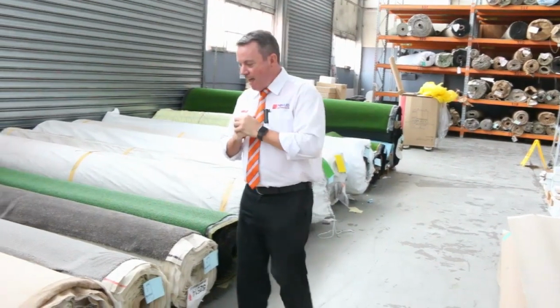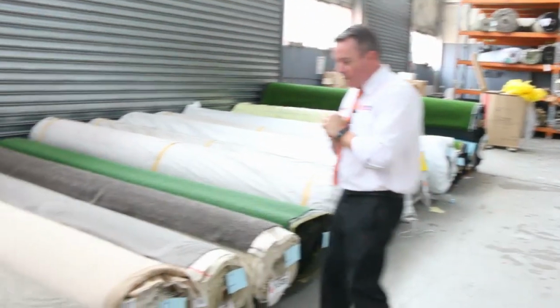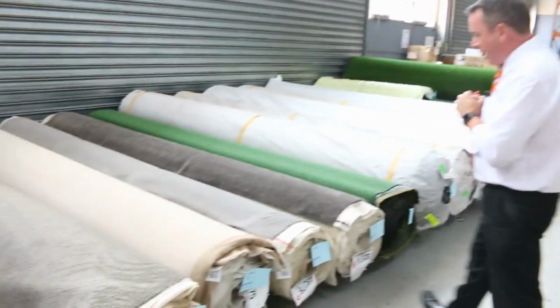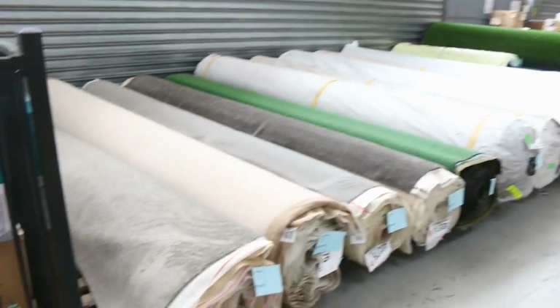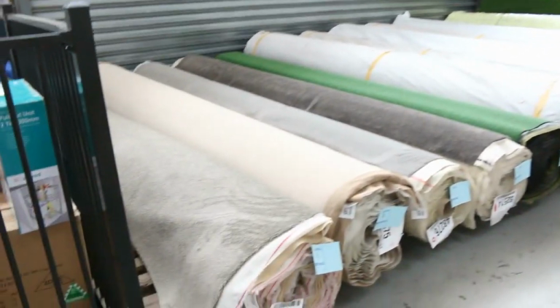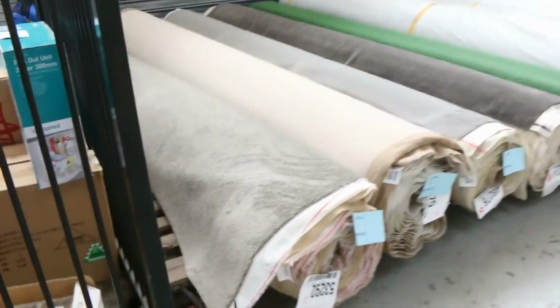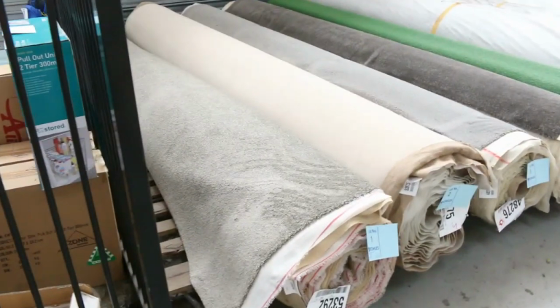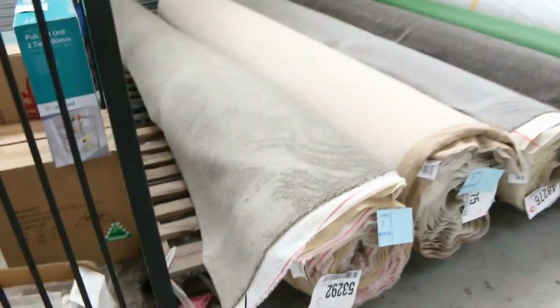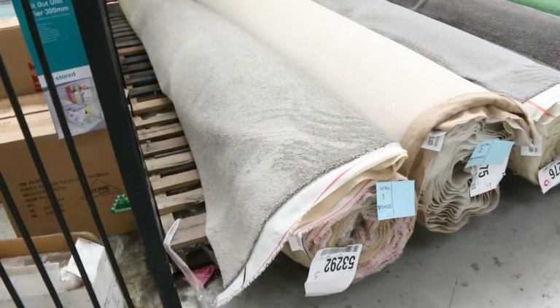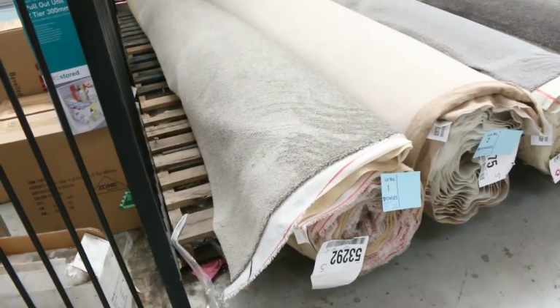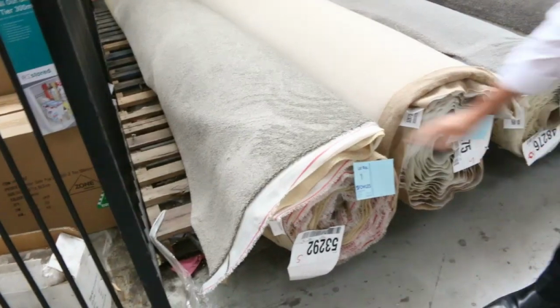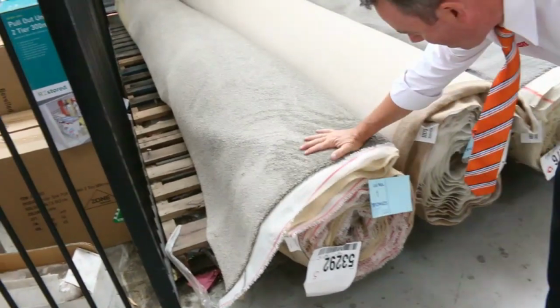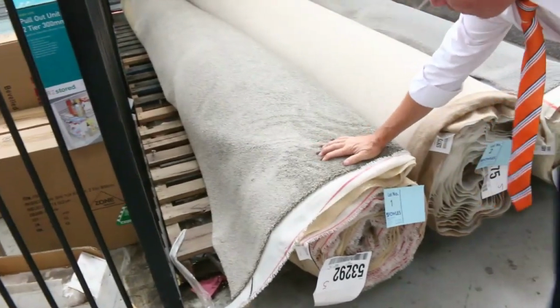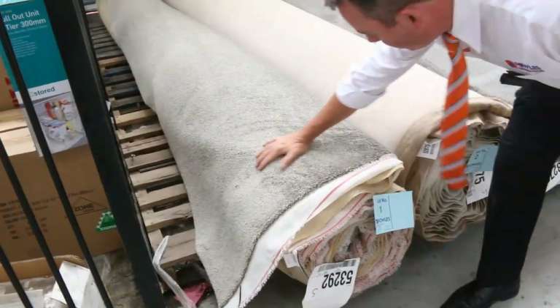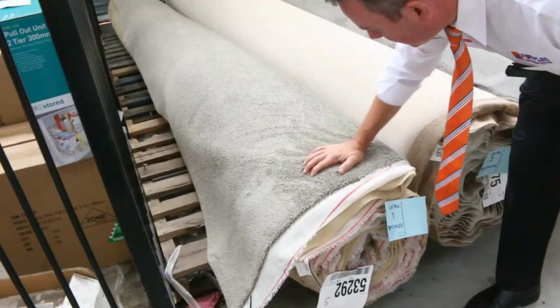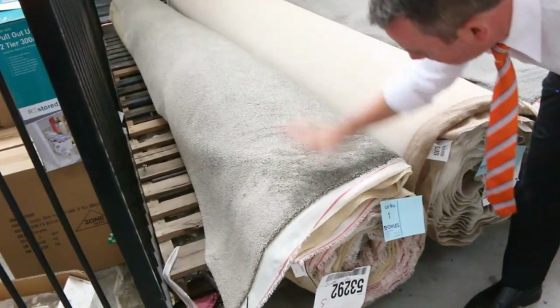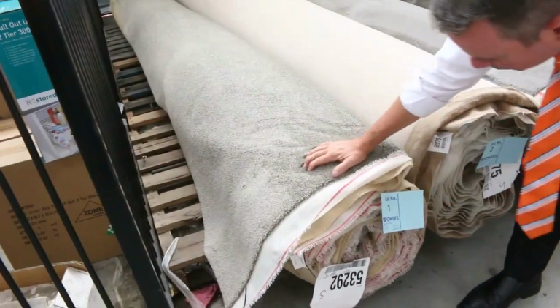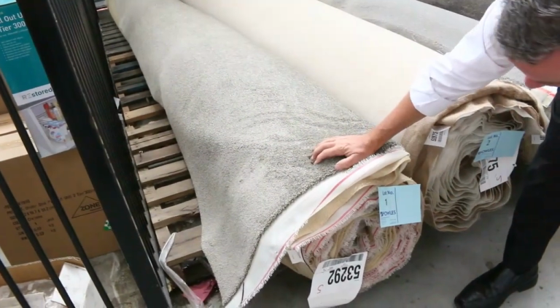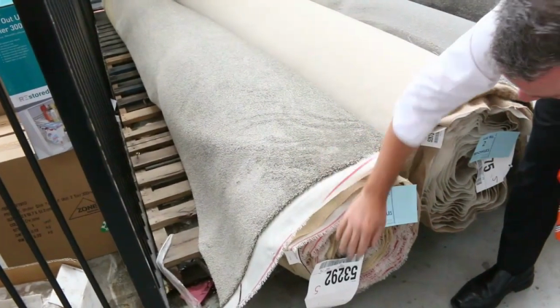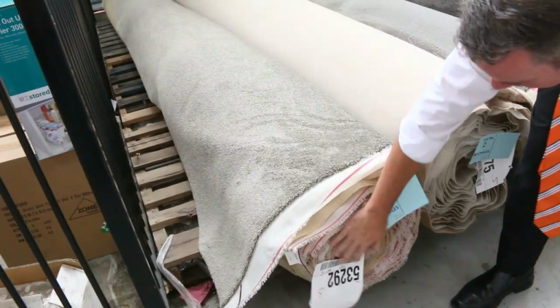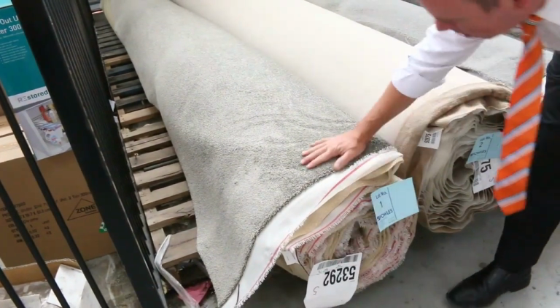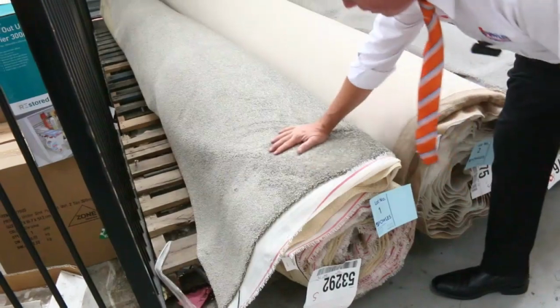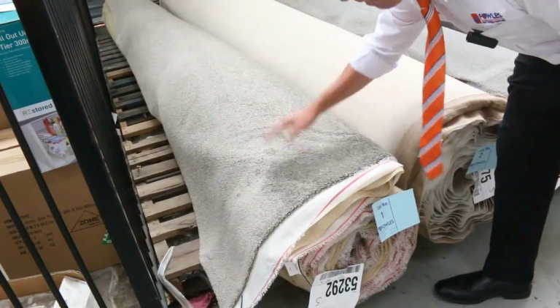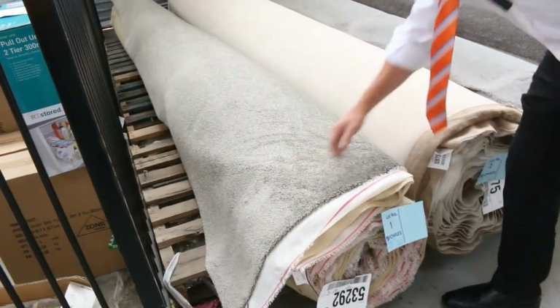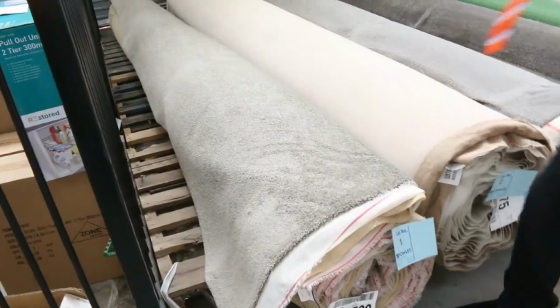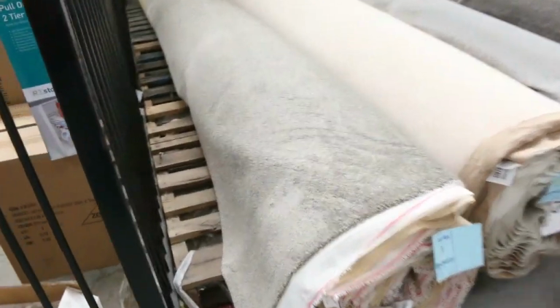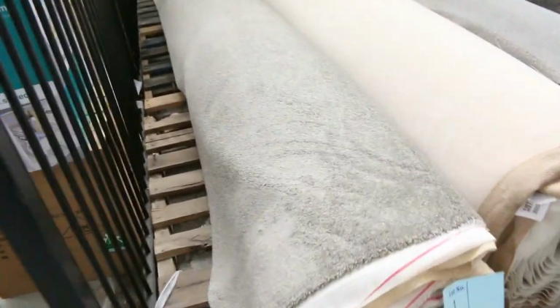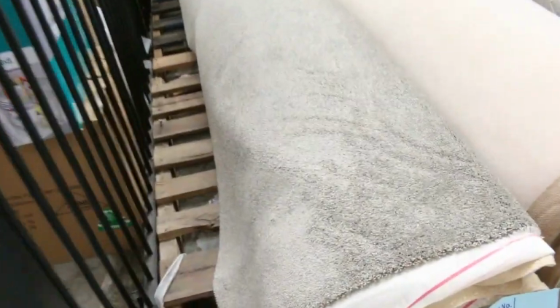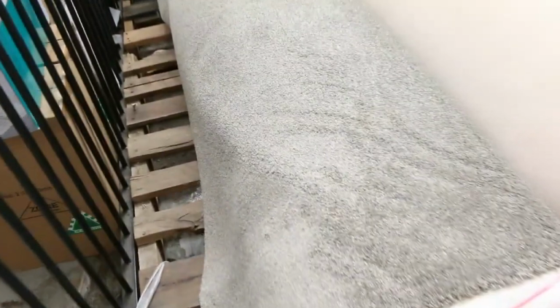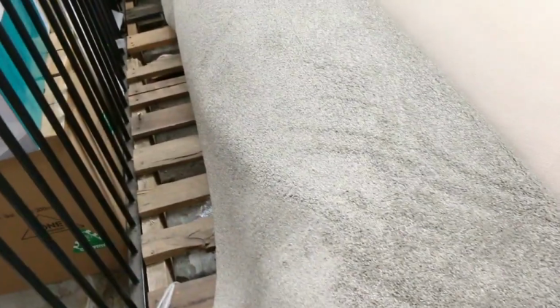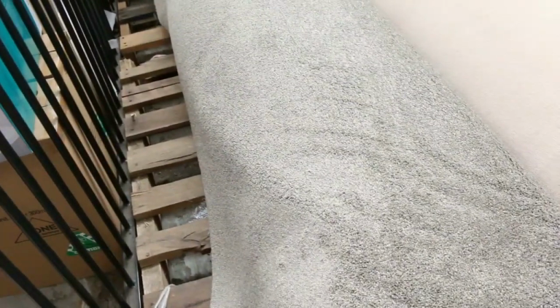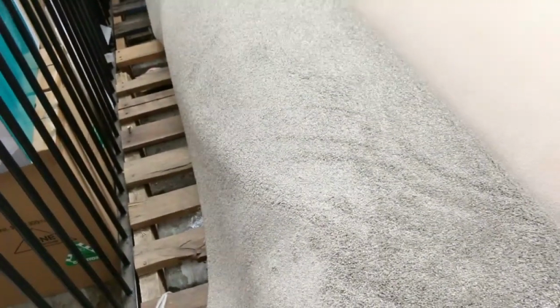Let's start off with the first few lots. We've got some cracking carpets to start off here. Lot number one is a really good one to start — it's a solution dyed nylon twist pile, a 15 metre roll. Have a look at the colour. That's a beautiful quality carpet. It'll probably sell for around about 30 to 40 dollars a metre.